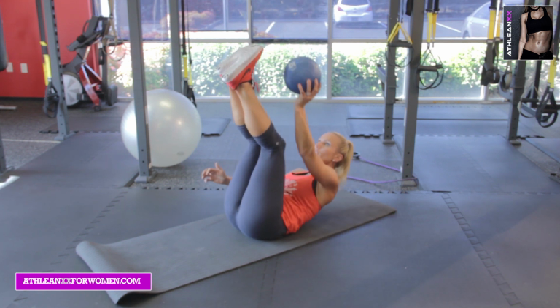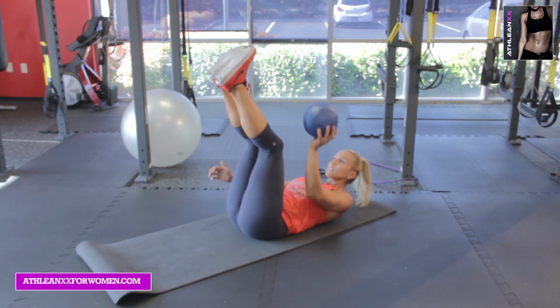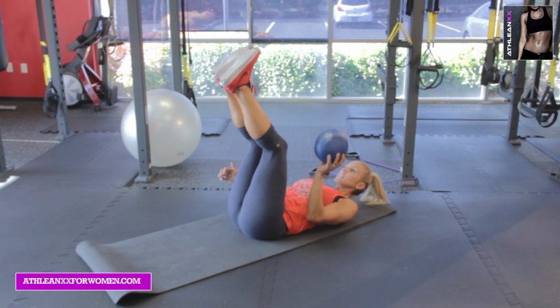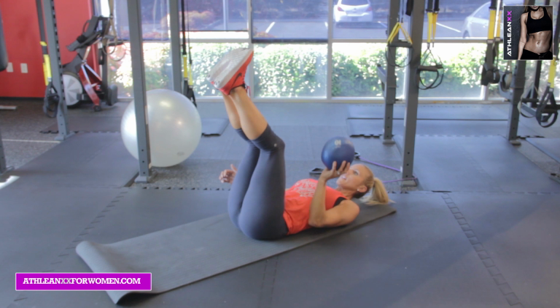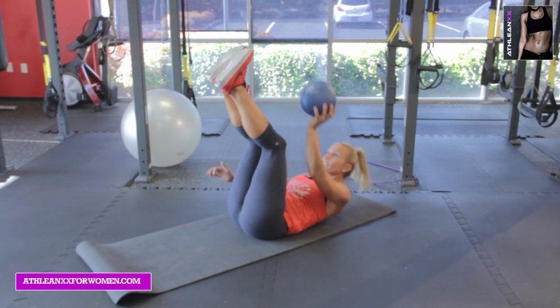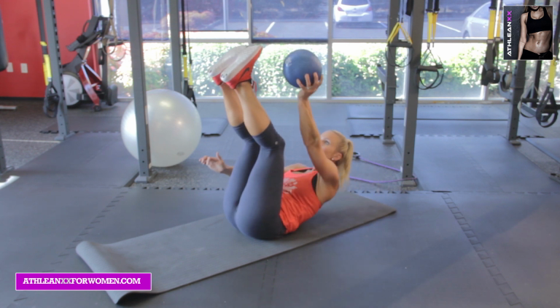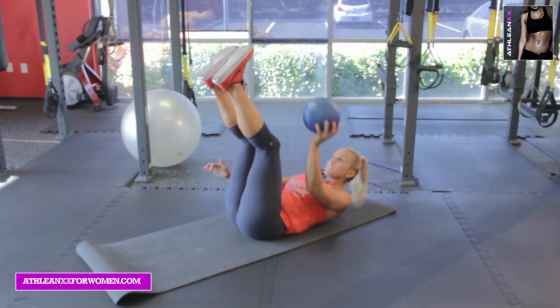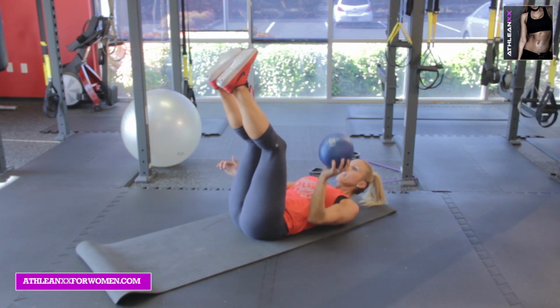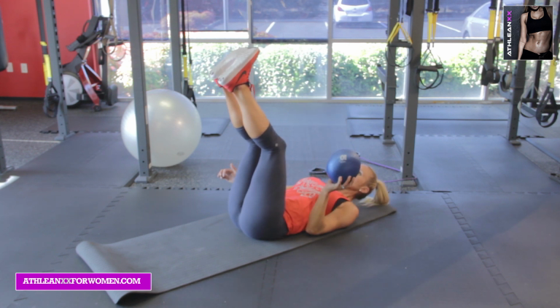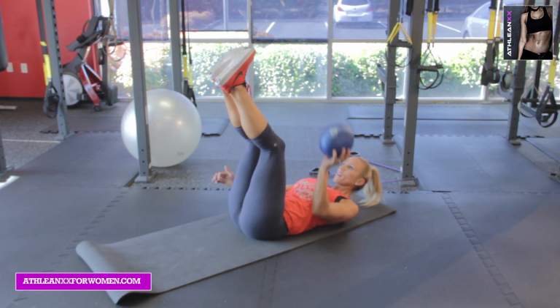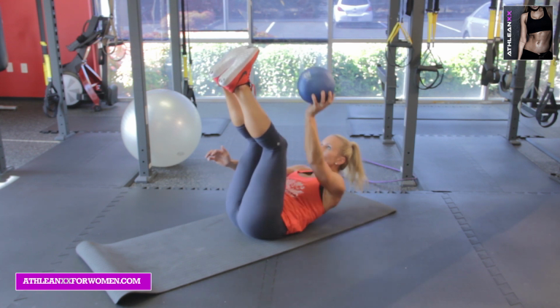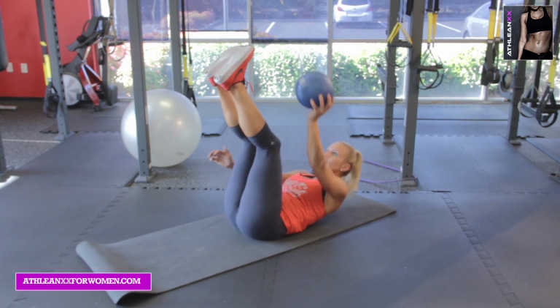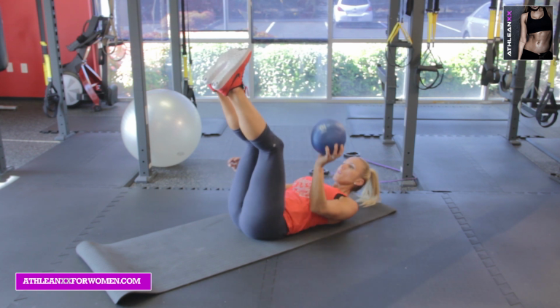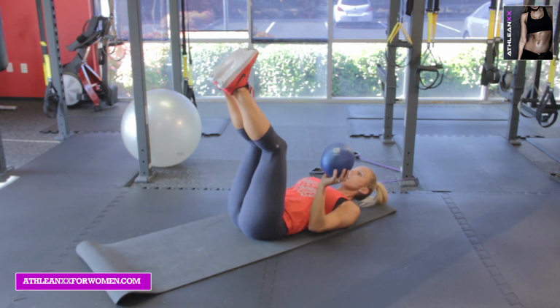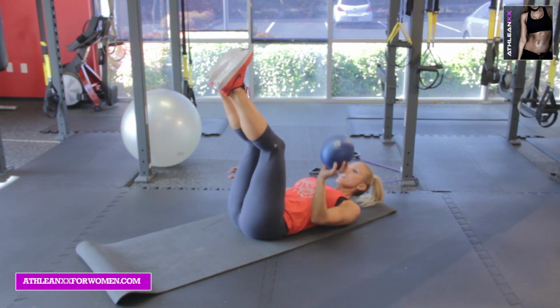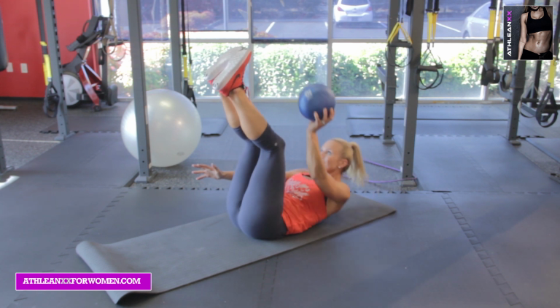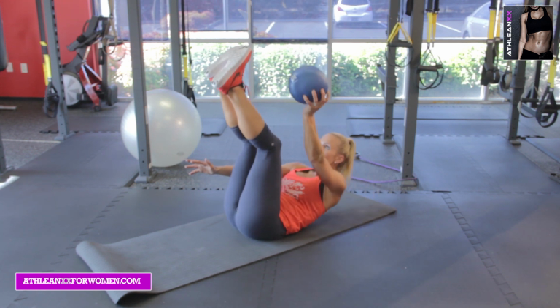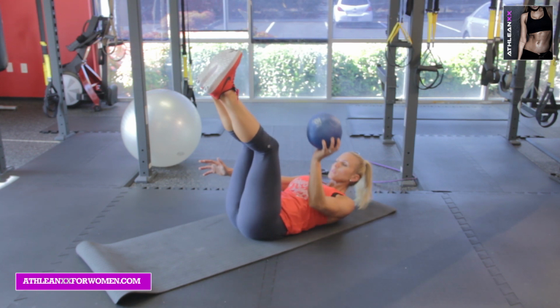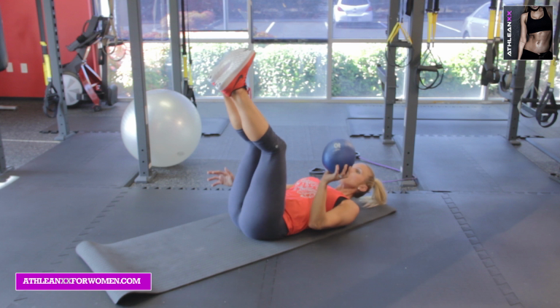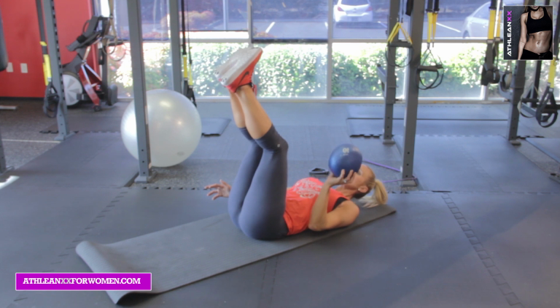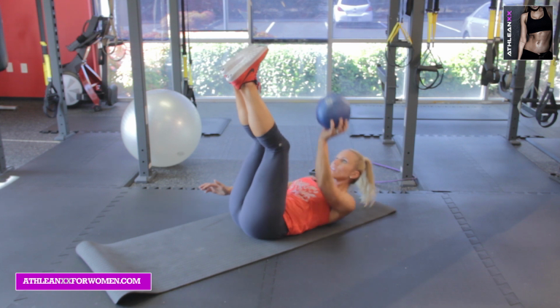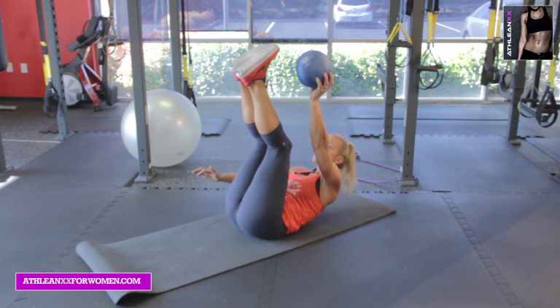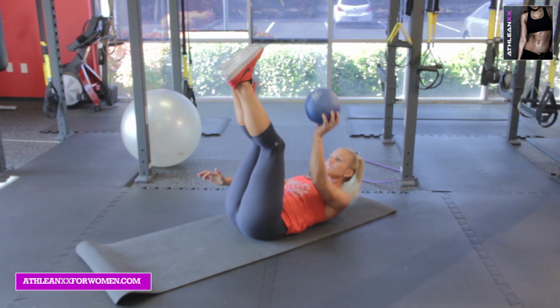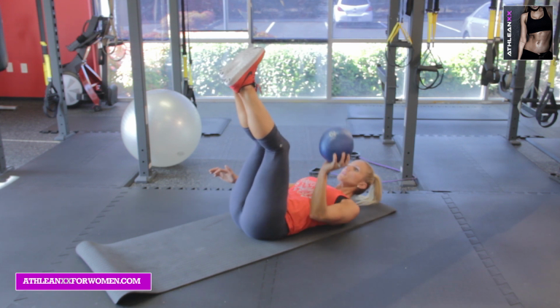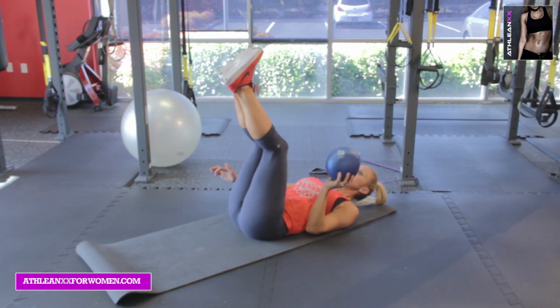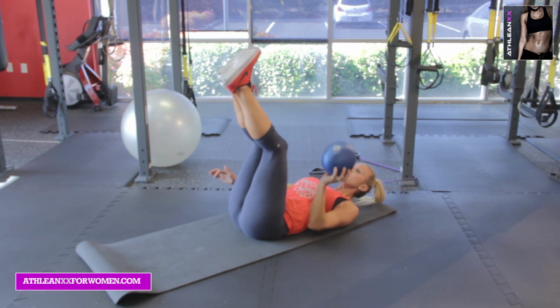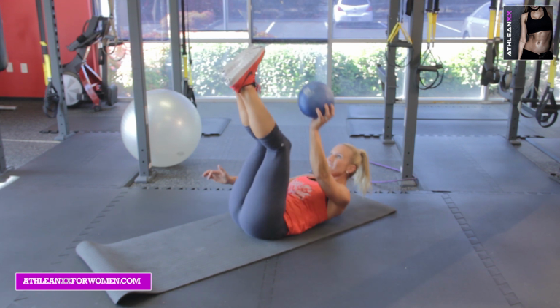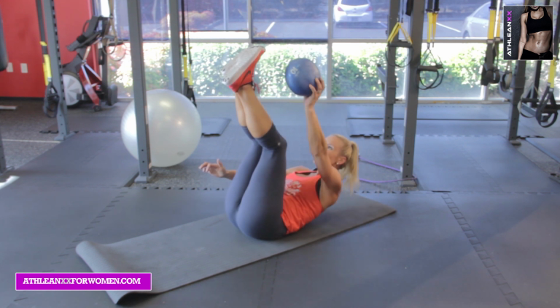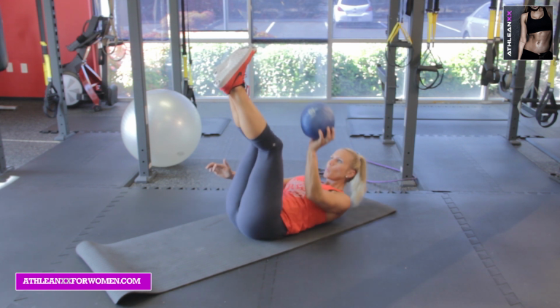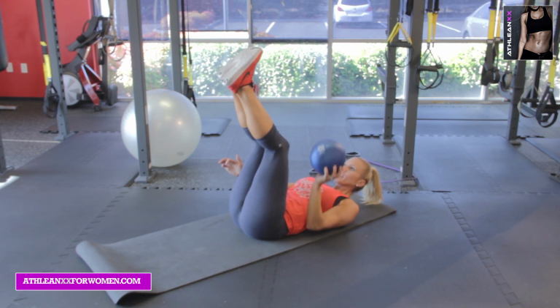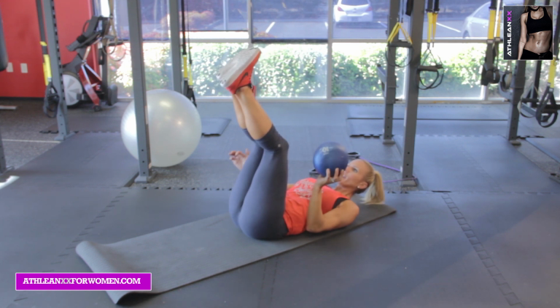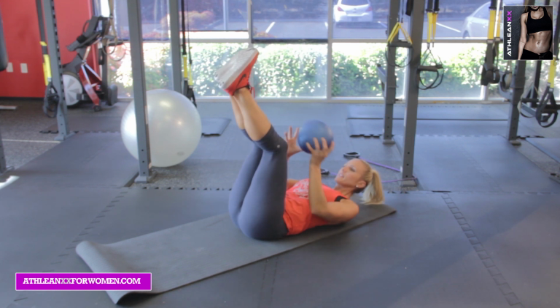Up — six, five, four, three, two, one side, one. Excellent.